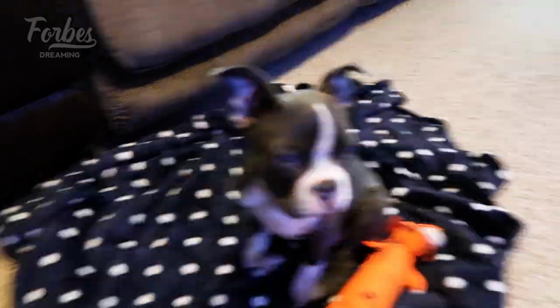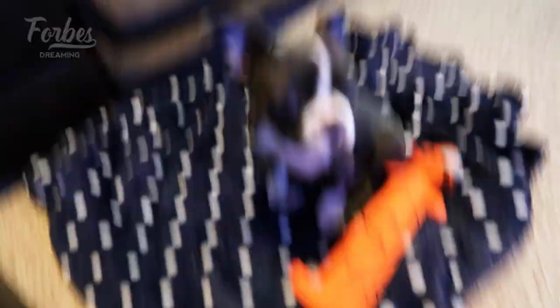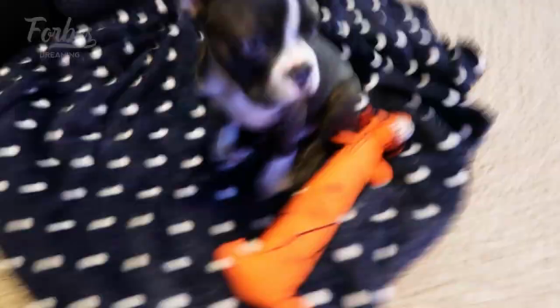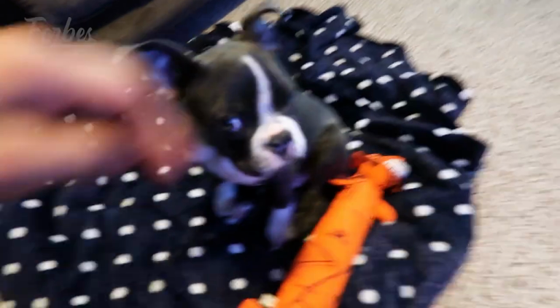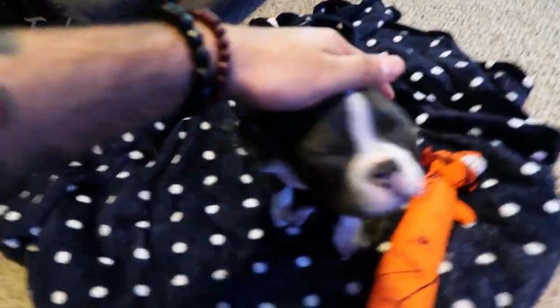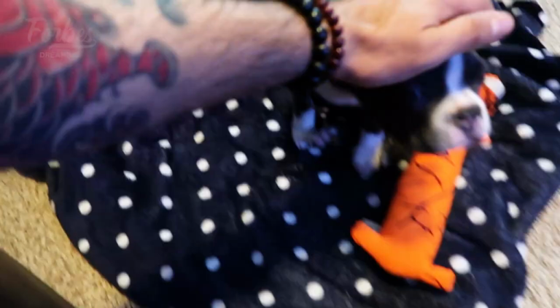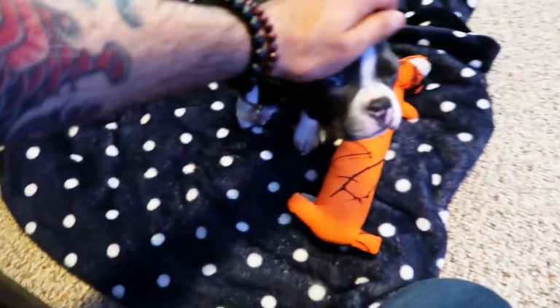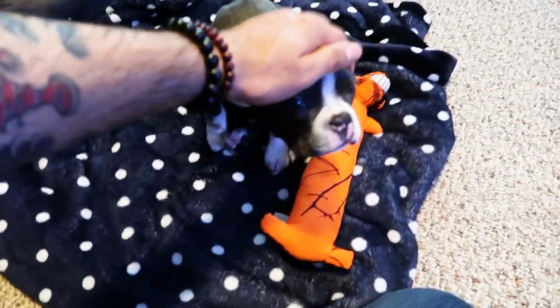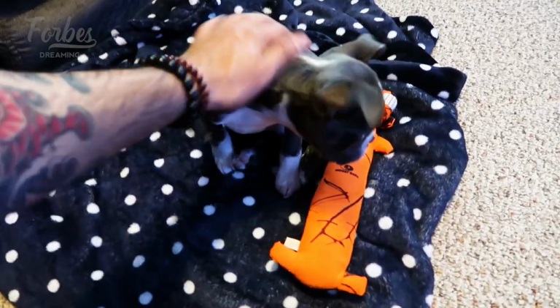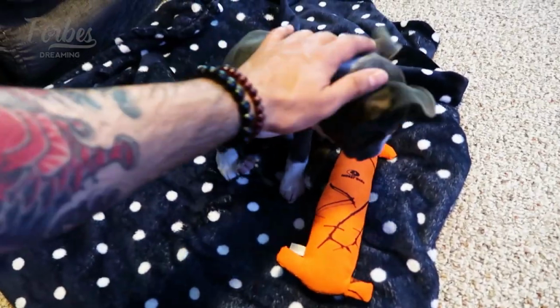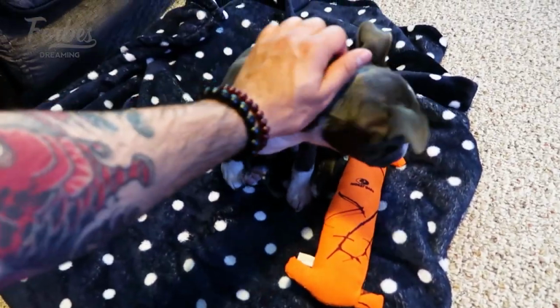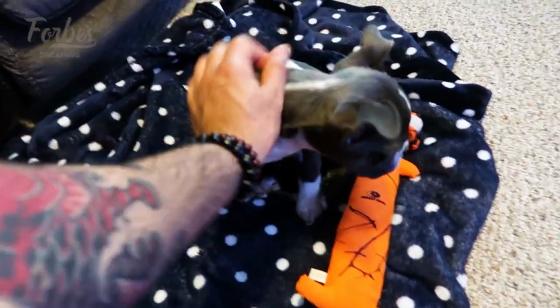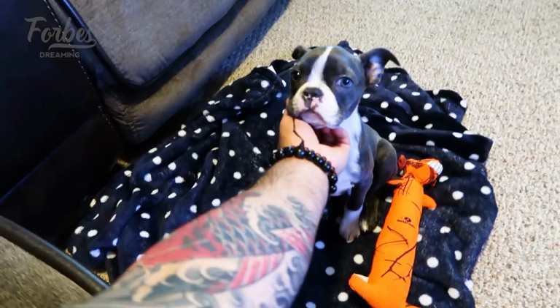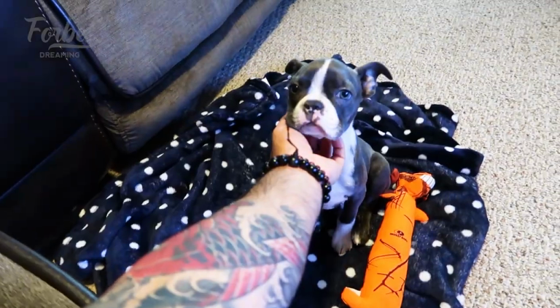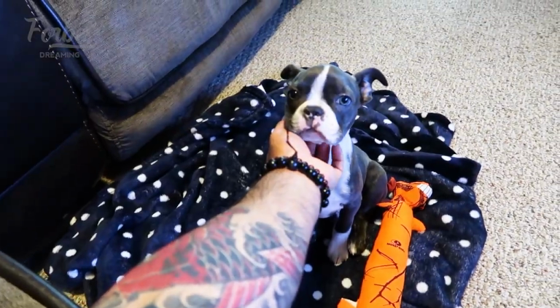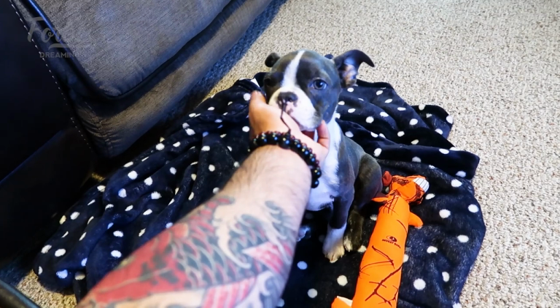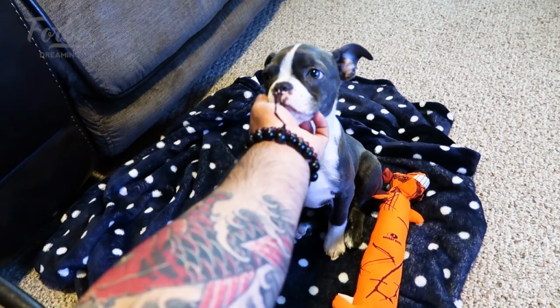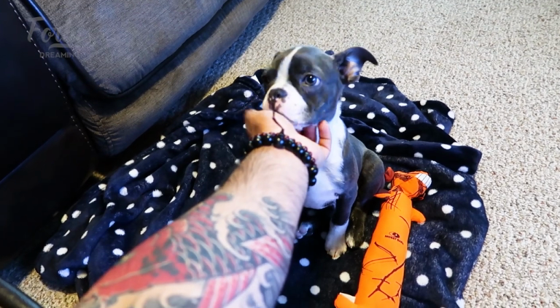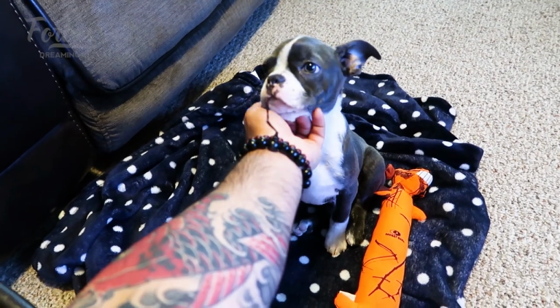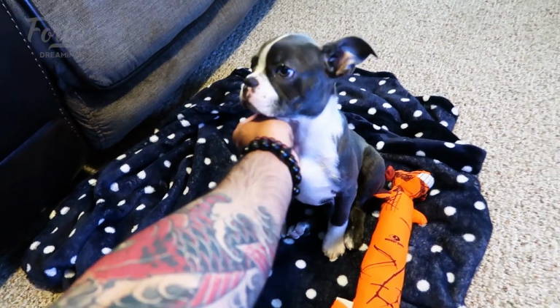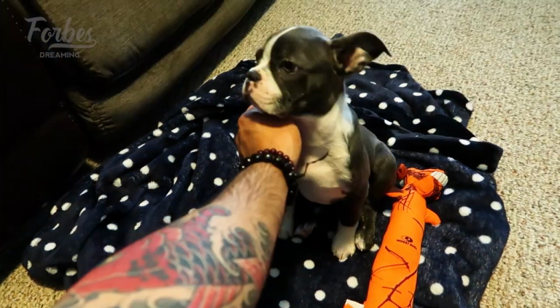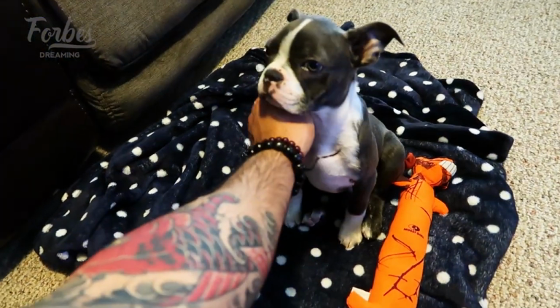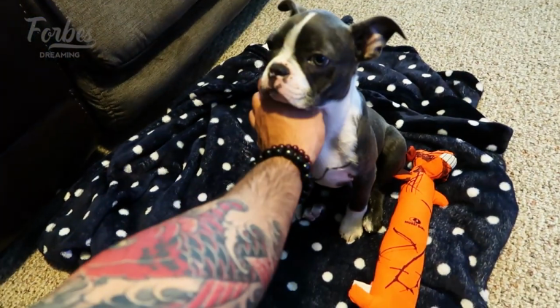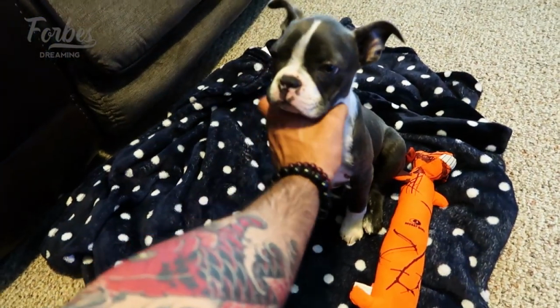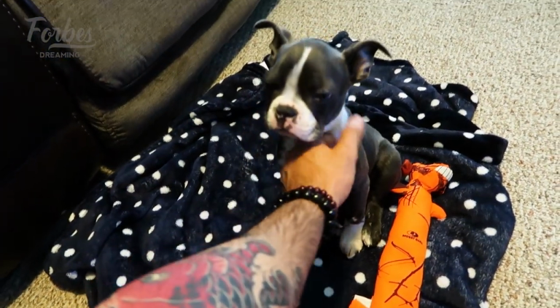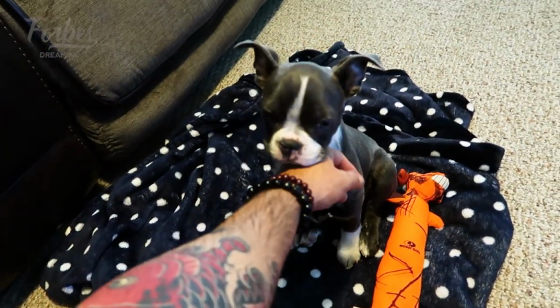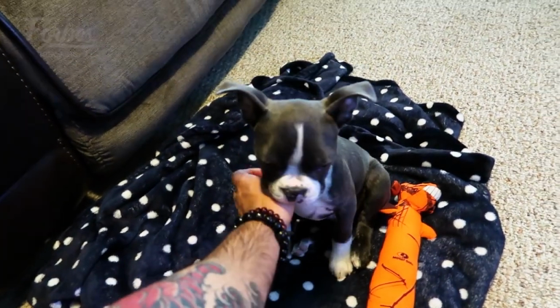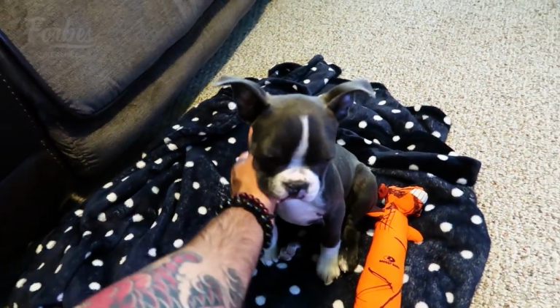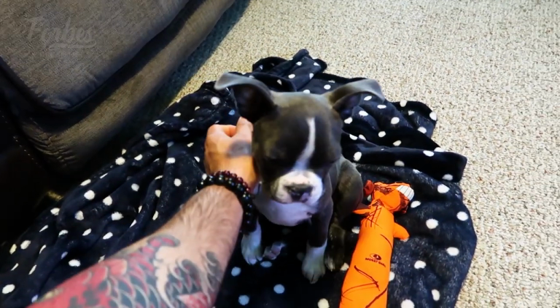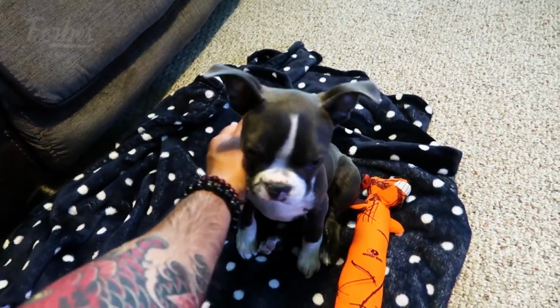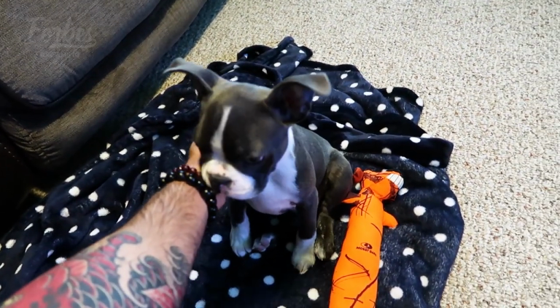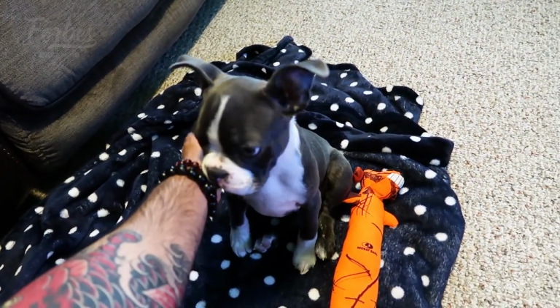So this is my 10-week-old Boston Terrier. What's up, man? Oh, you're such a good boy. He's a little sleepy right now. I just woke him up because we got a video.